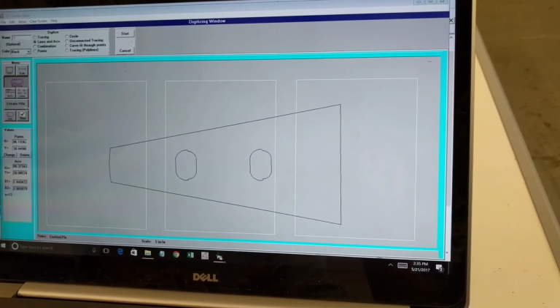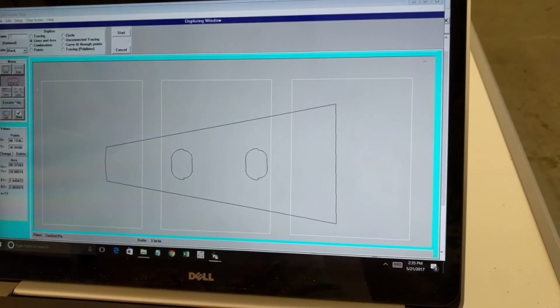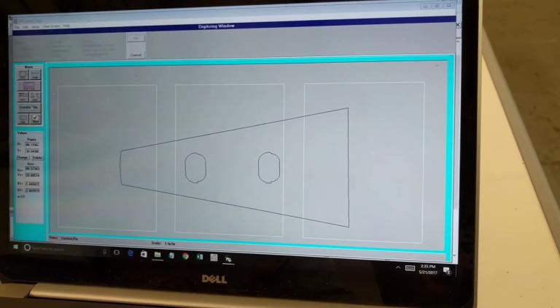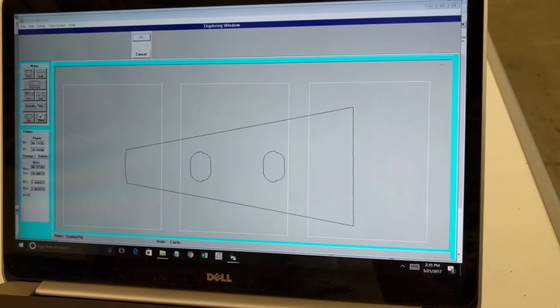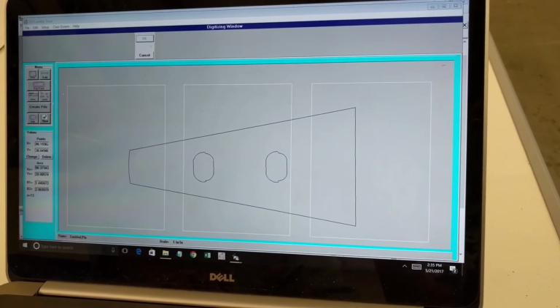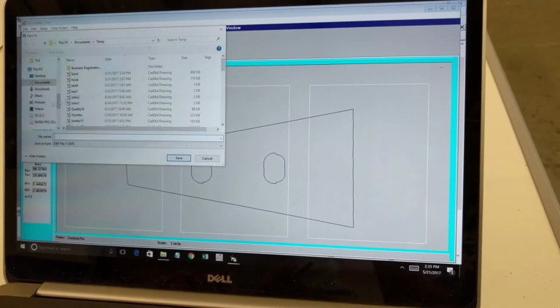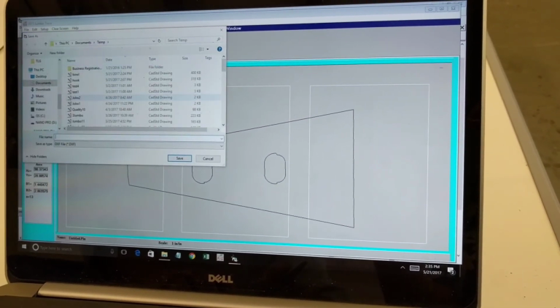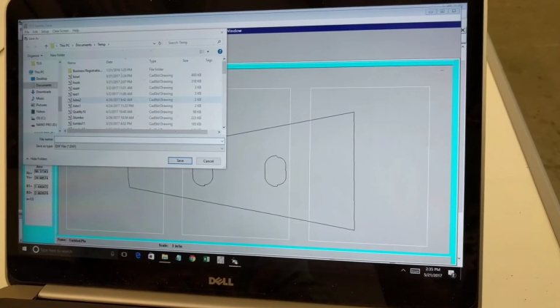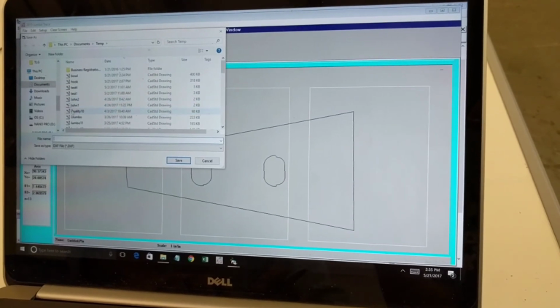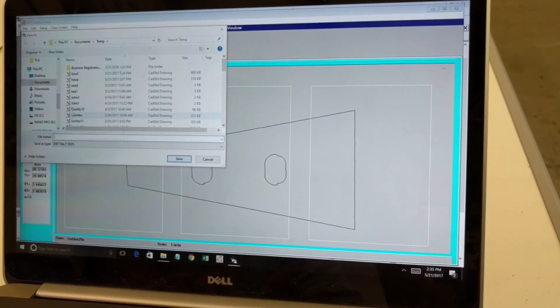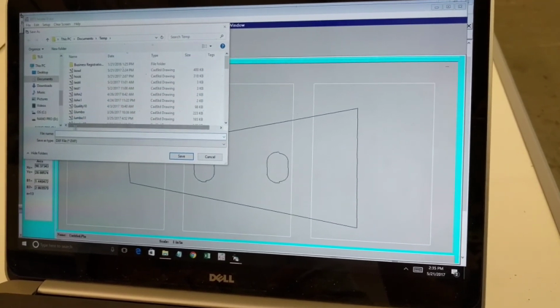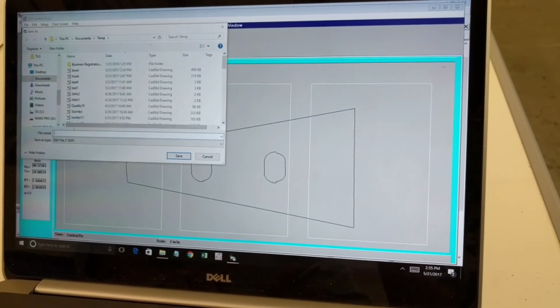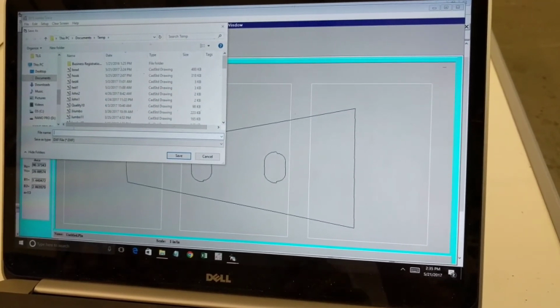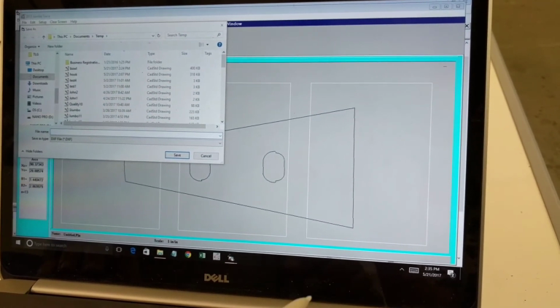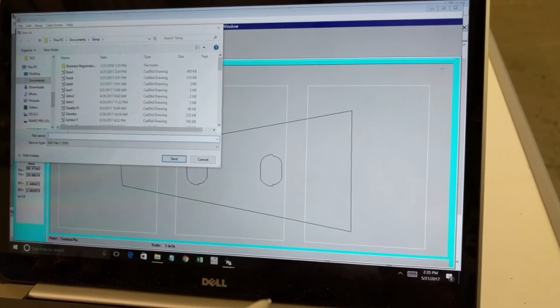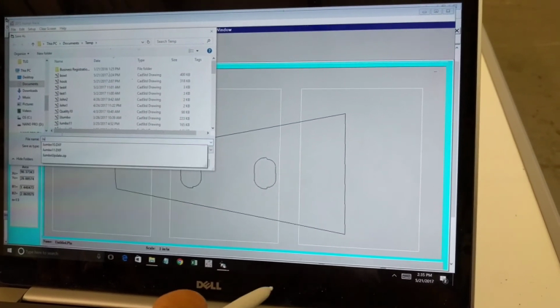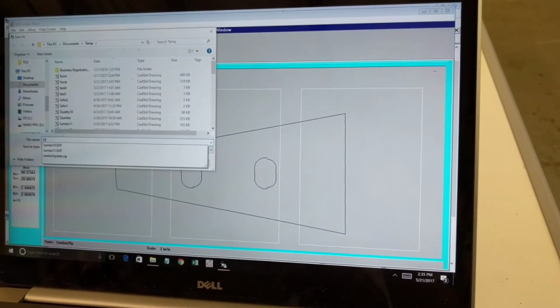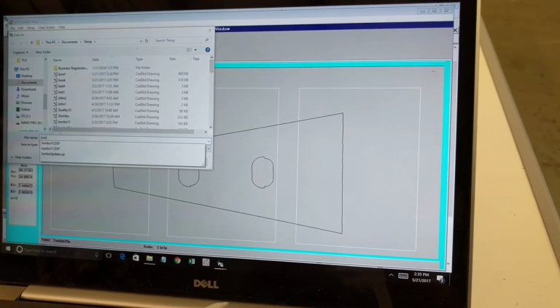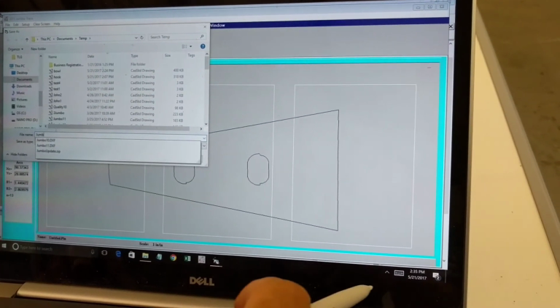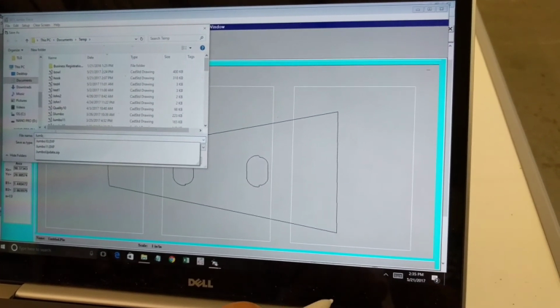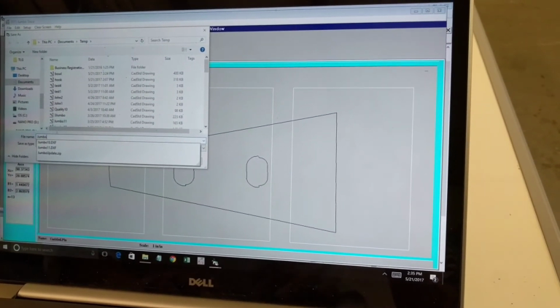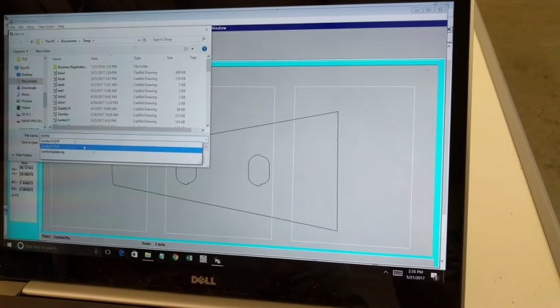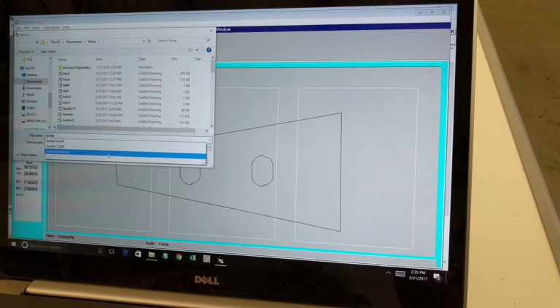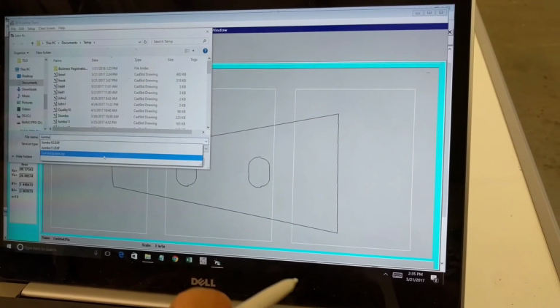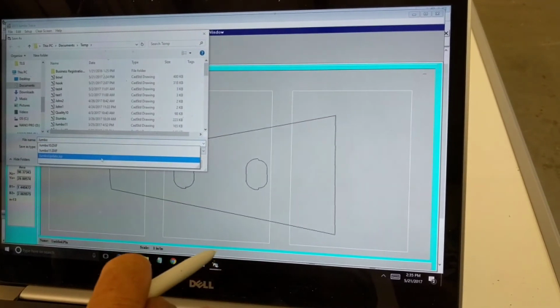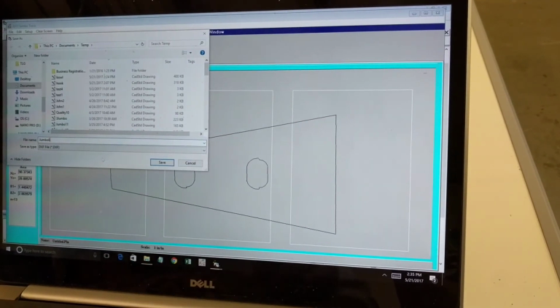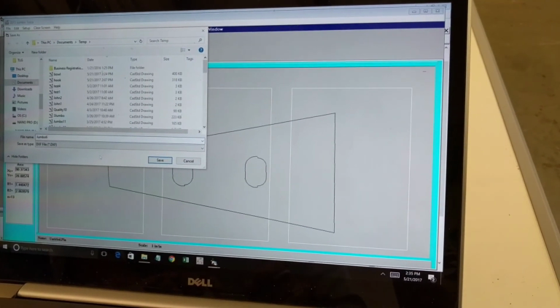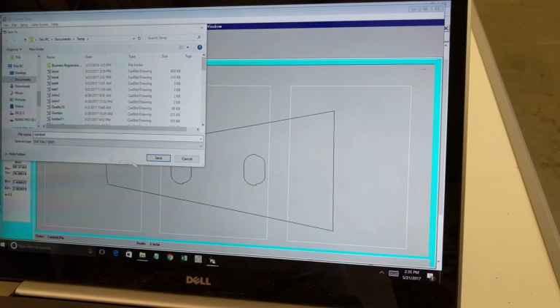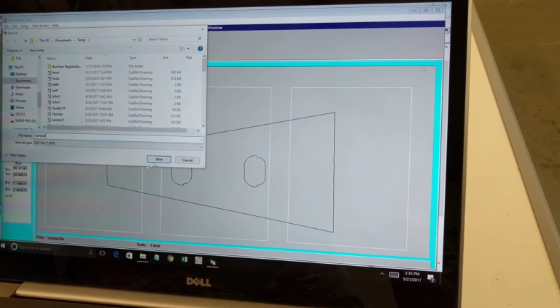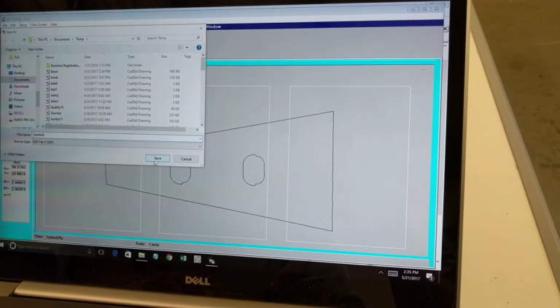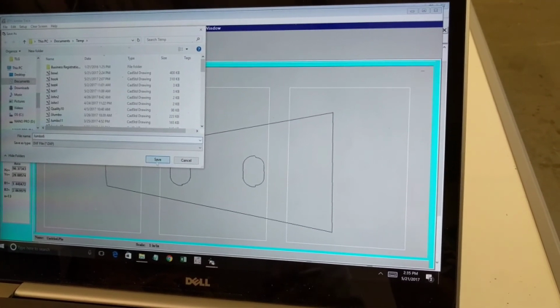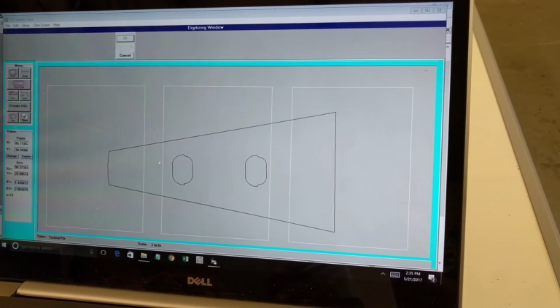I click create file and I call this jumbo6, then hit save and it saves it as a DXF file.